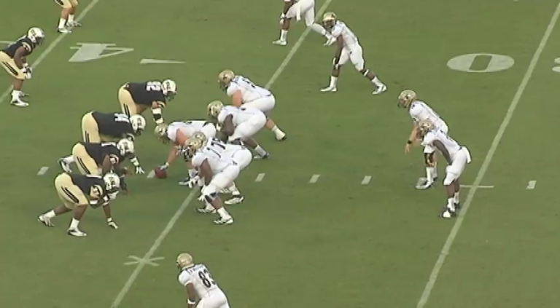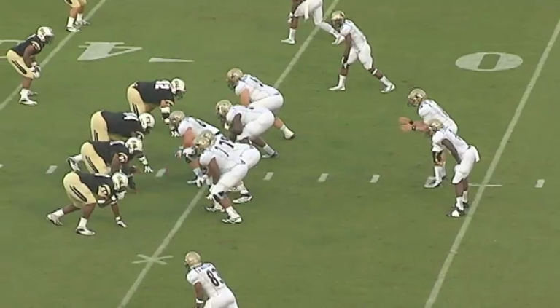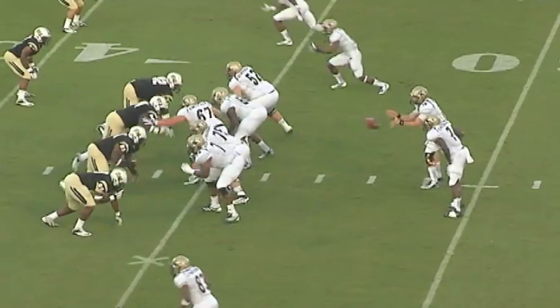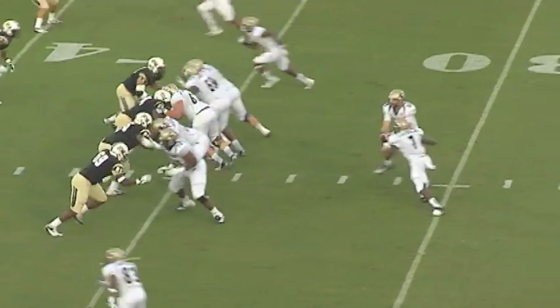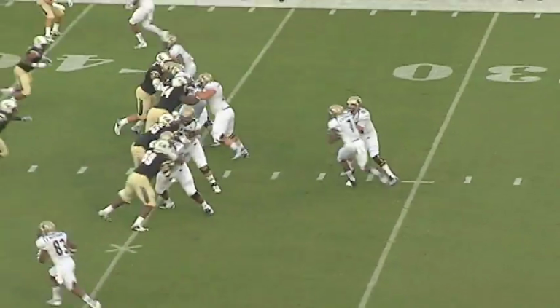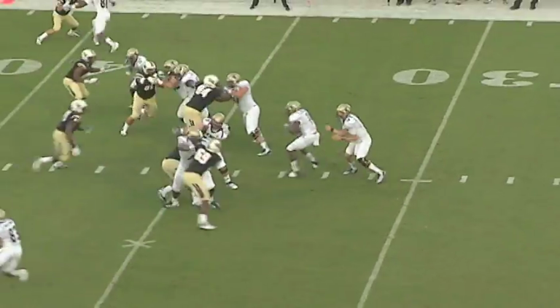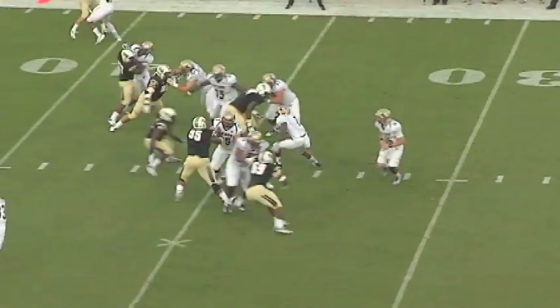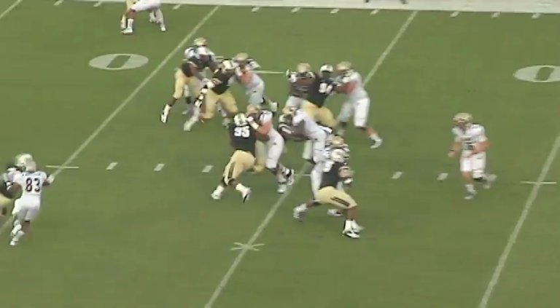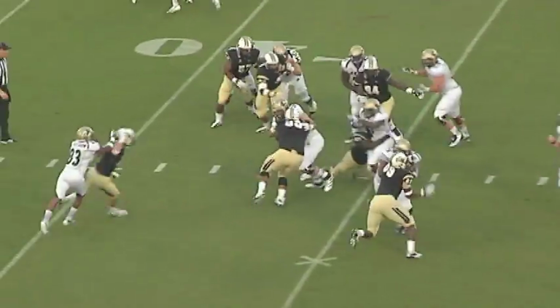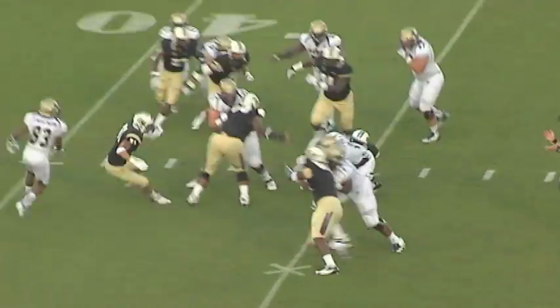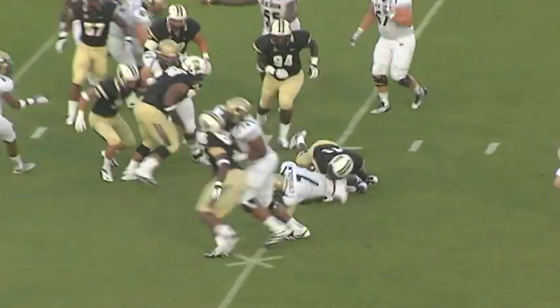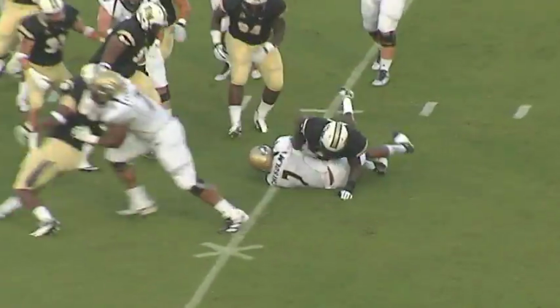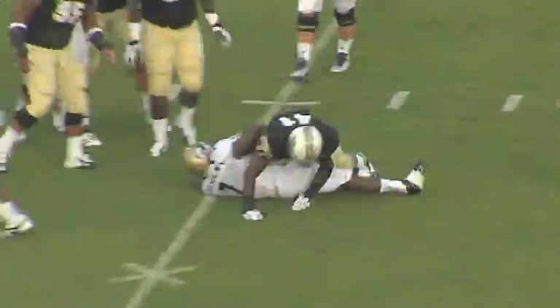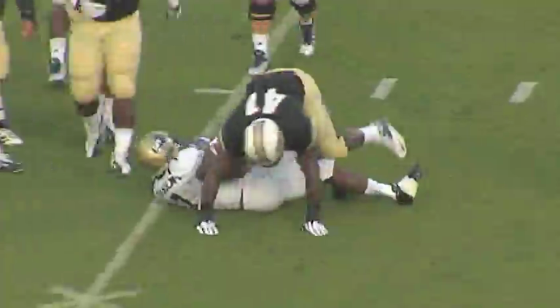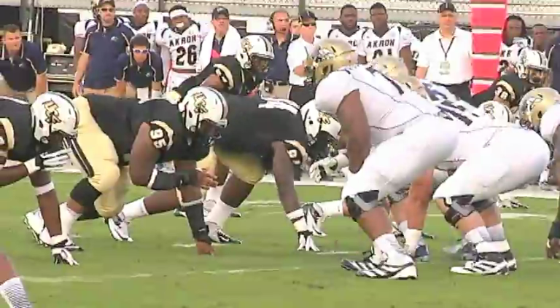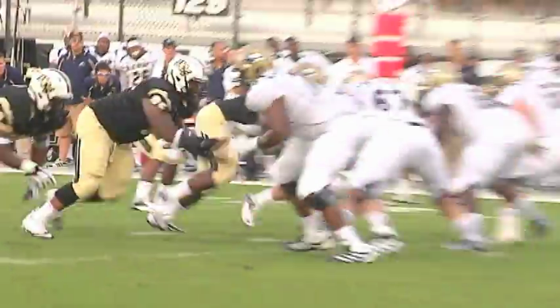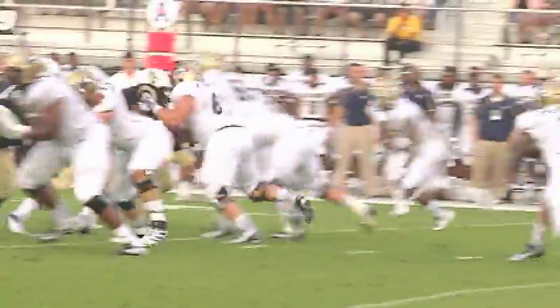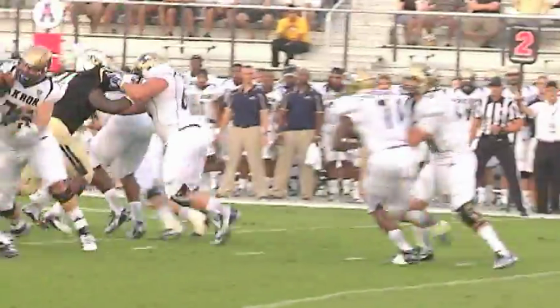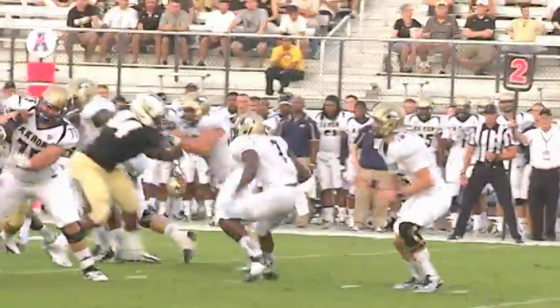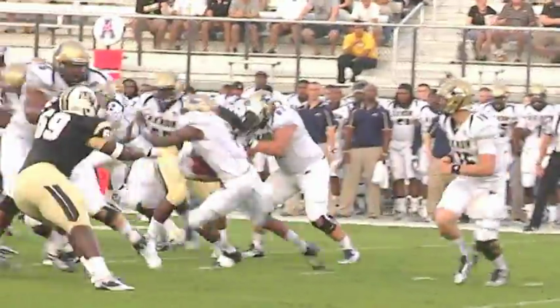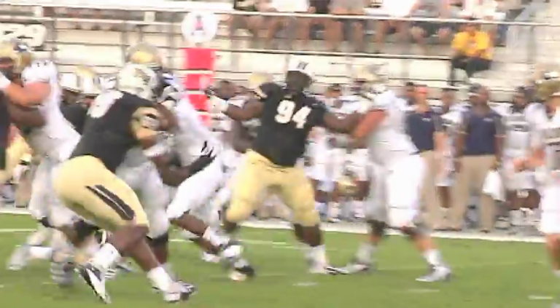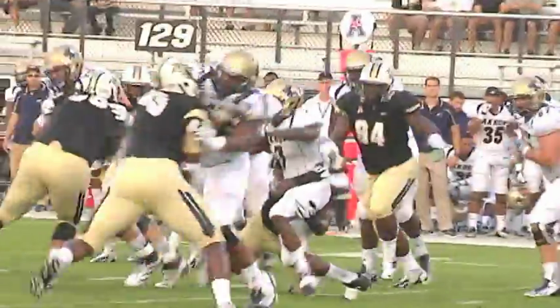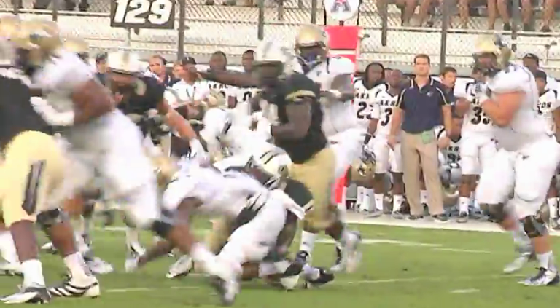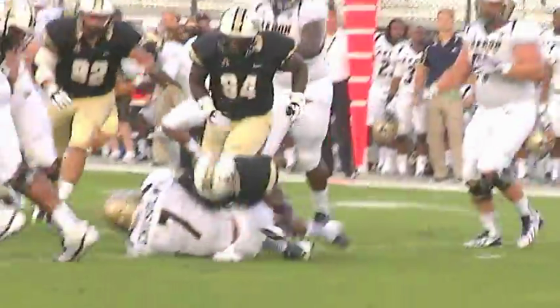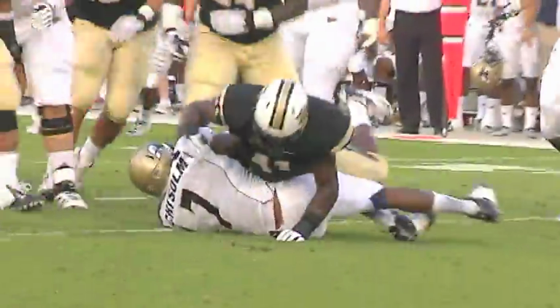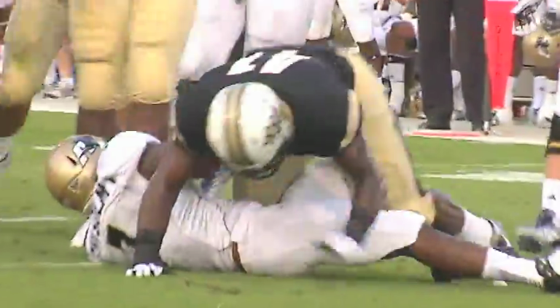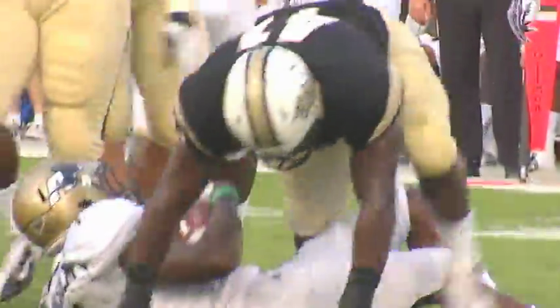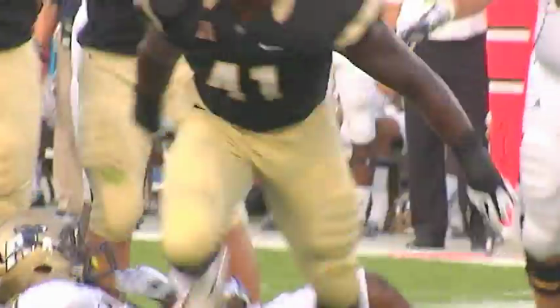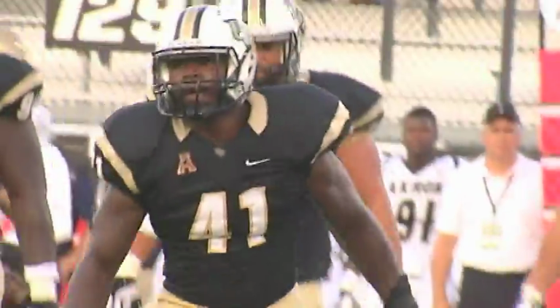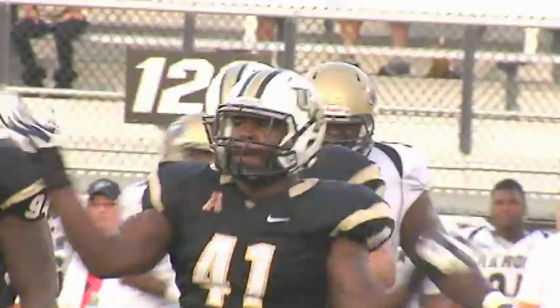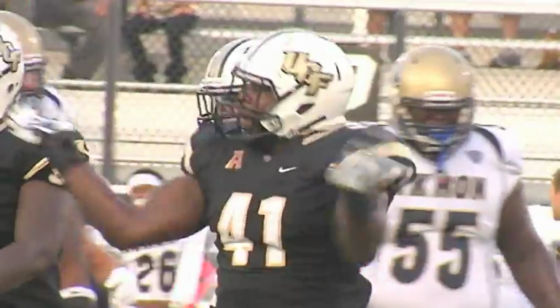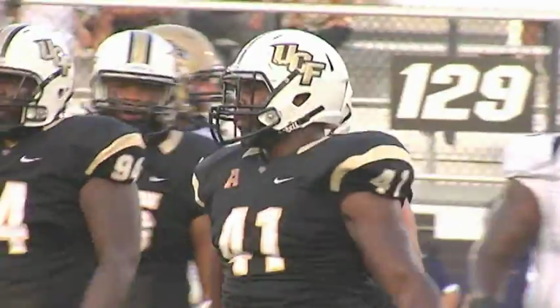Snap coming to the 36. Here's a handoff. Chisholm hit at the line of scrimmage and dropped for a loss. That's Terrence Plum in the middle, linebacker coming in to make the hit. A tackle for a loss. It'll be second and eight for Akron.